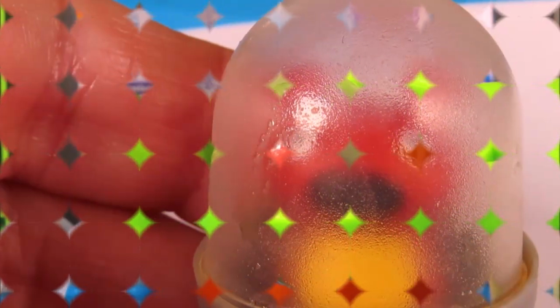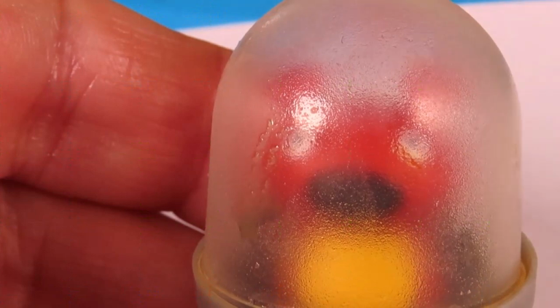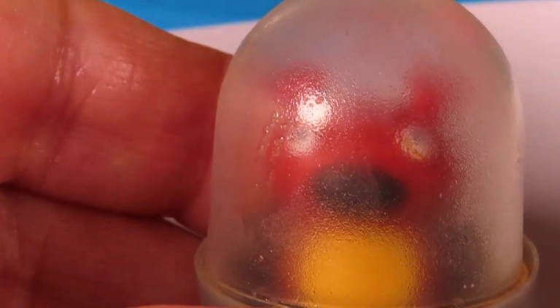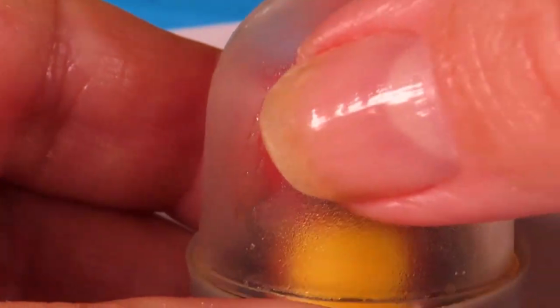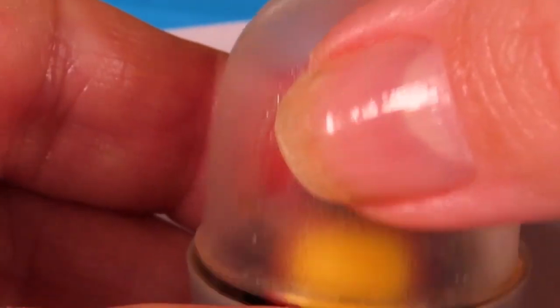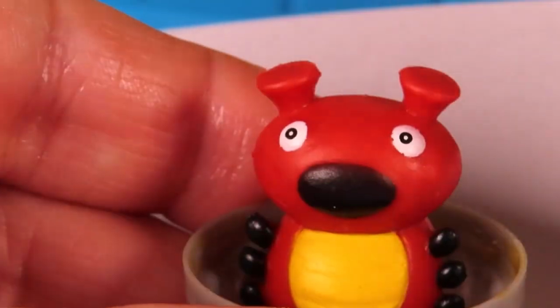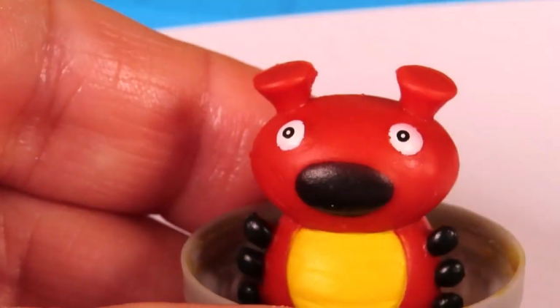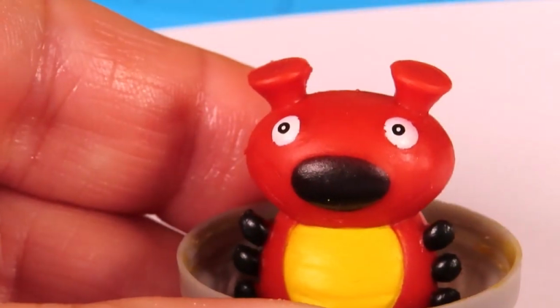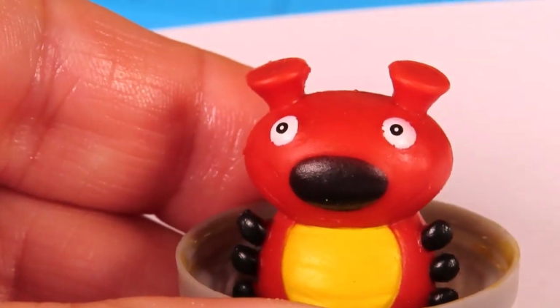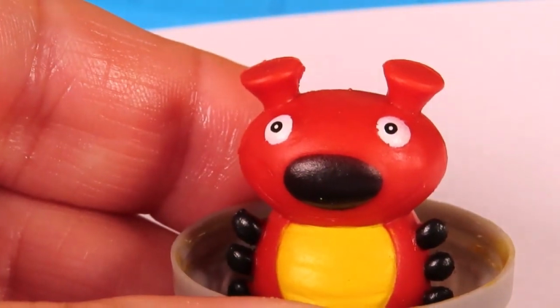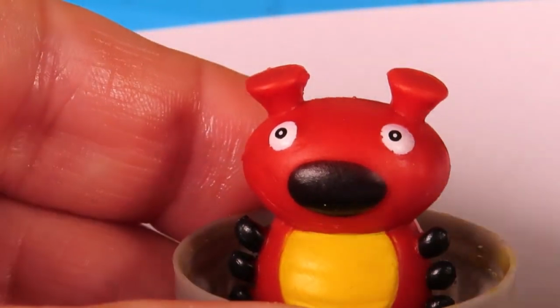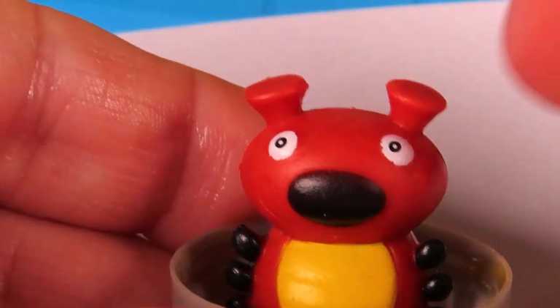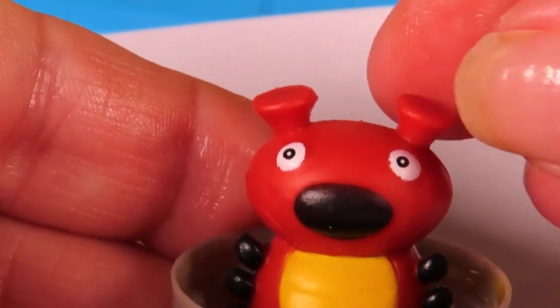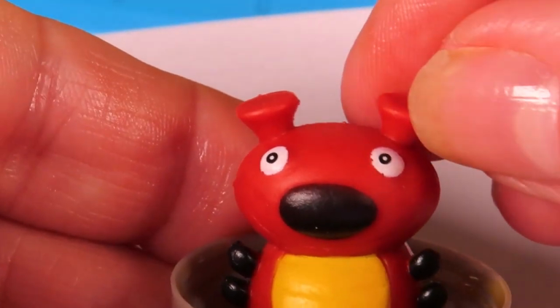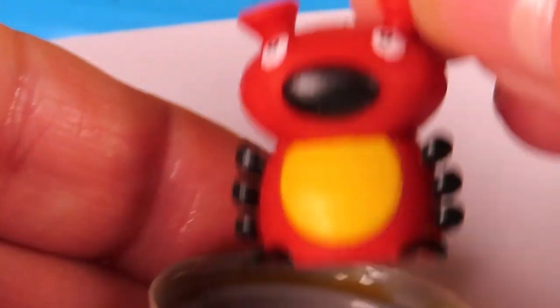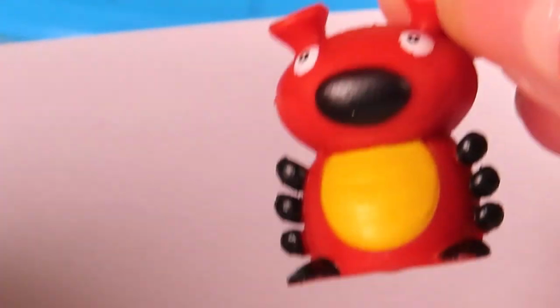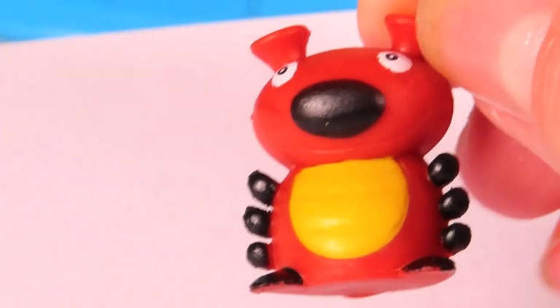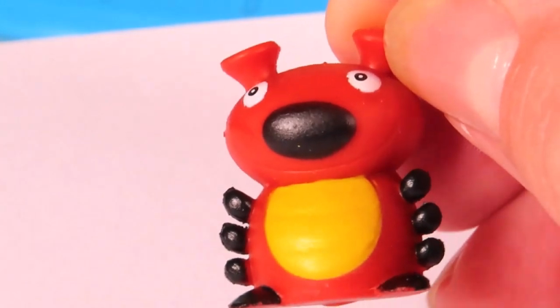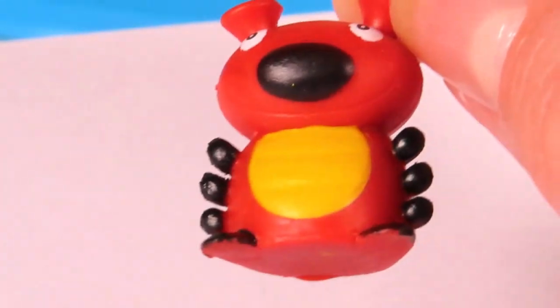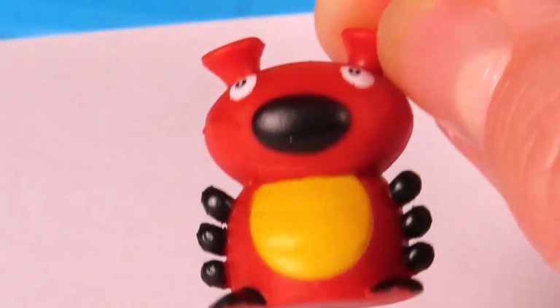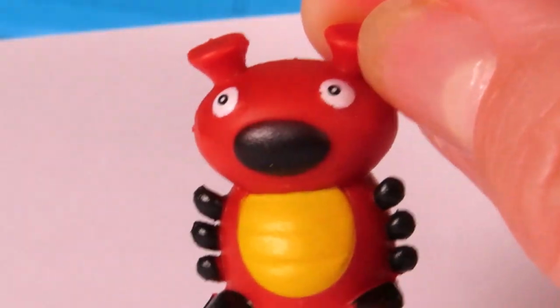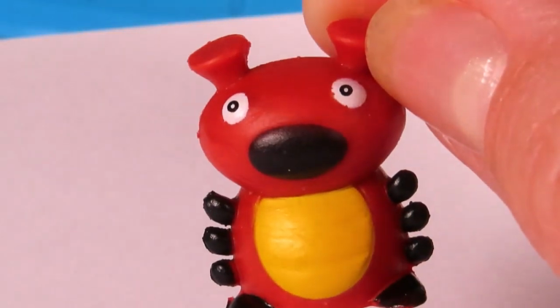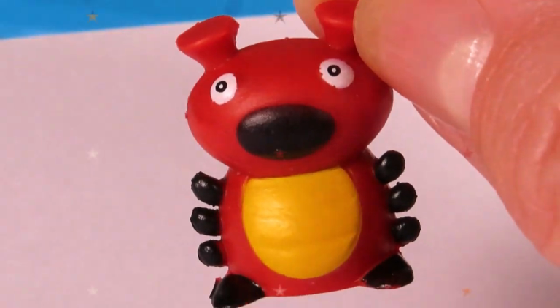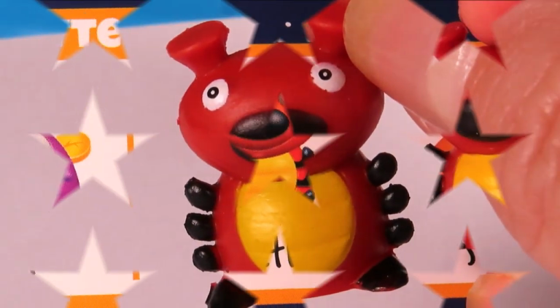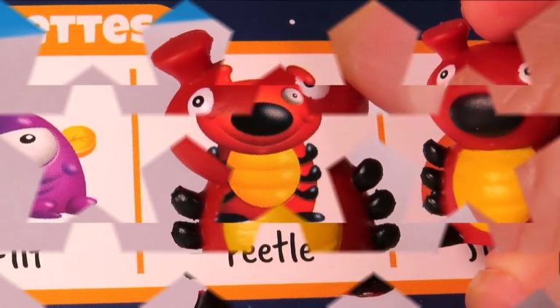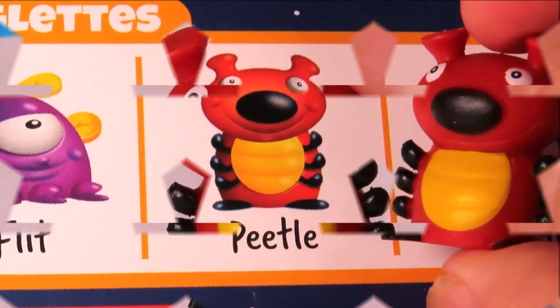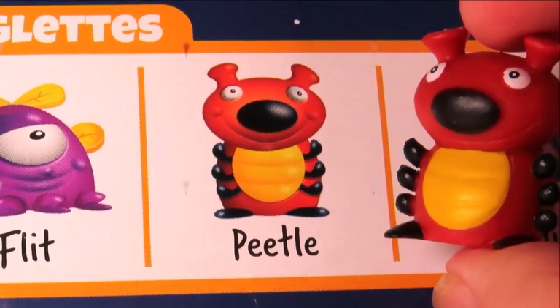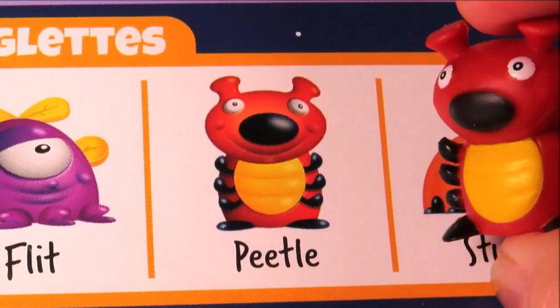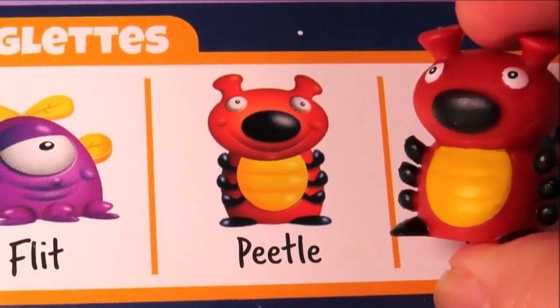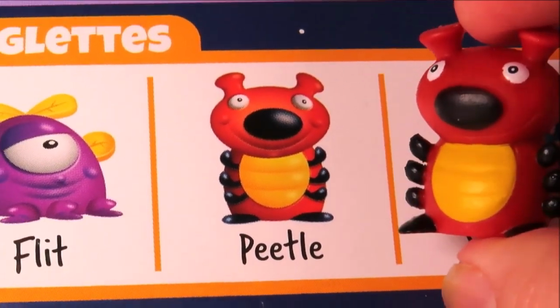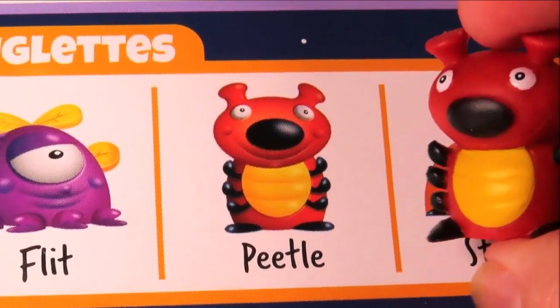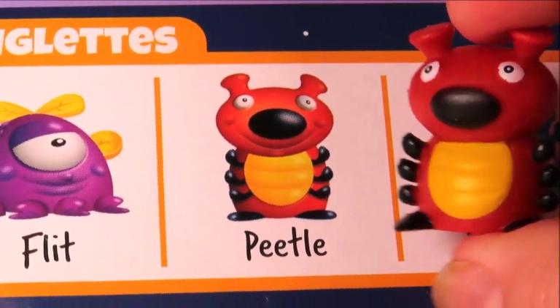So it's time to identify our Beaker Creature. He does look cute! And from the Buglets range, it's Beetle.